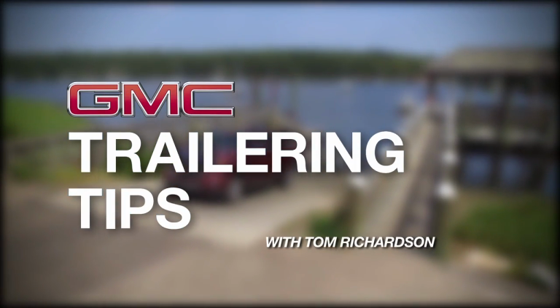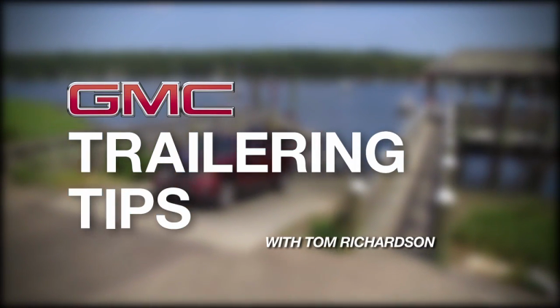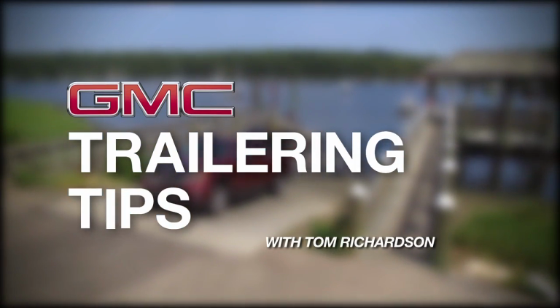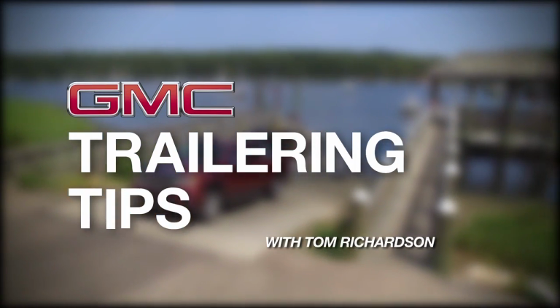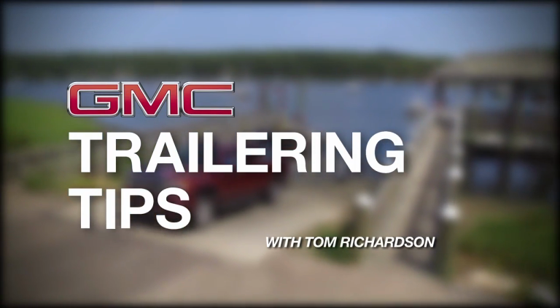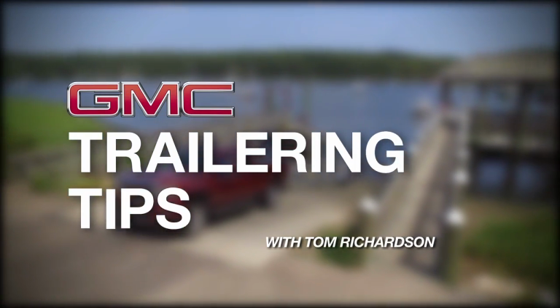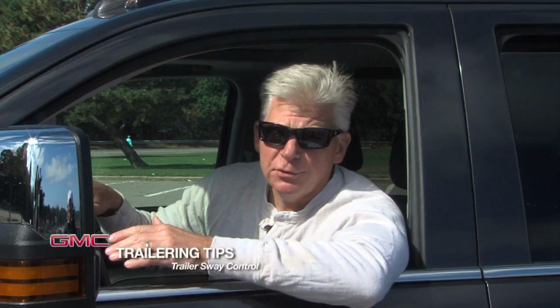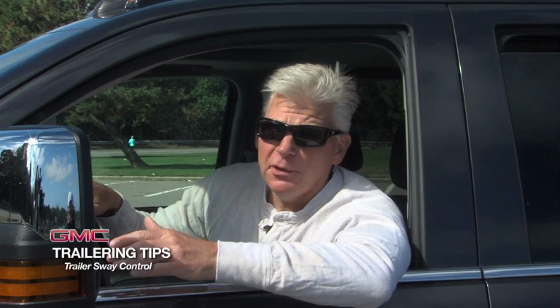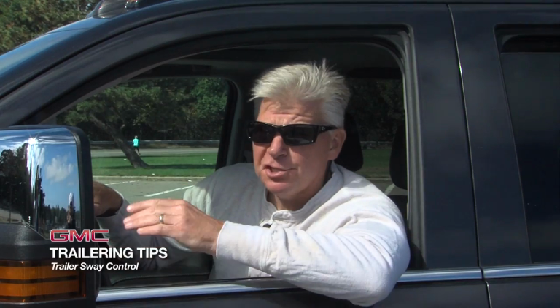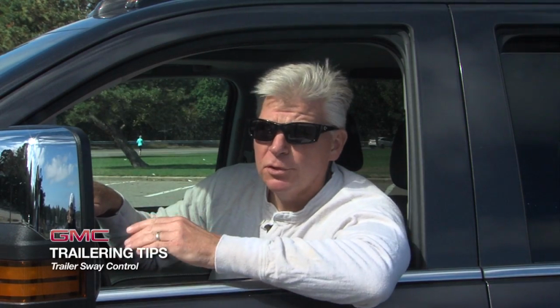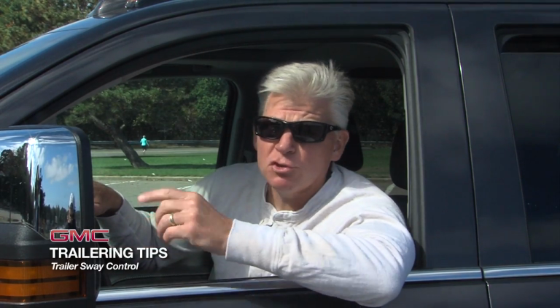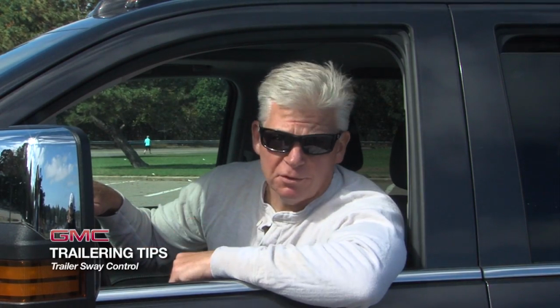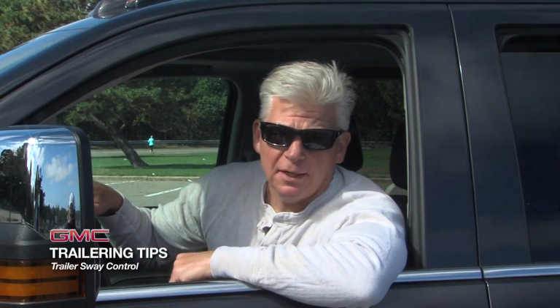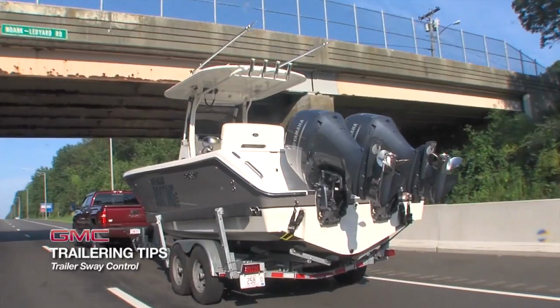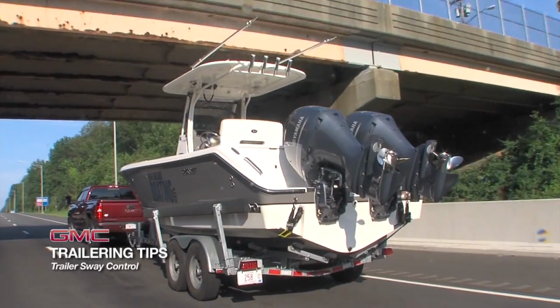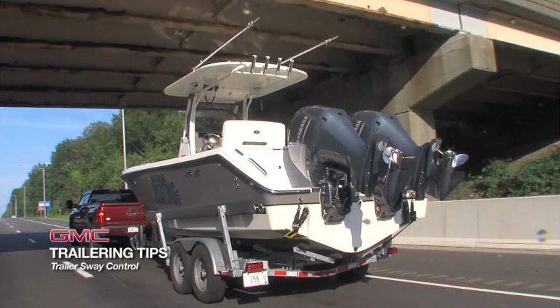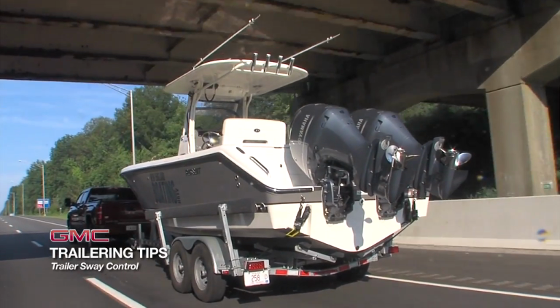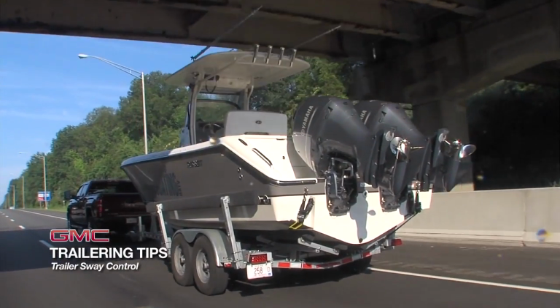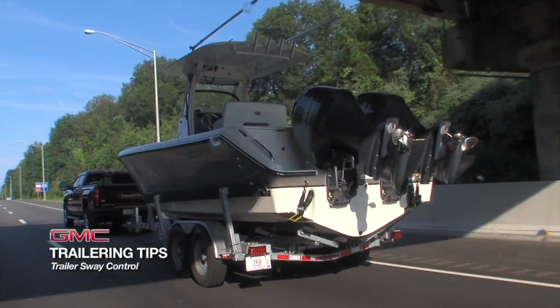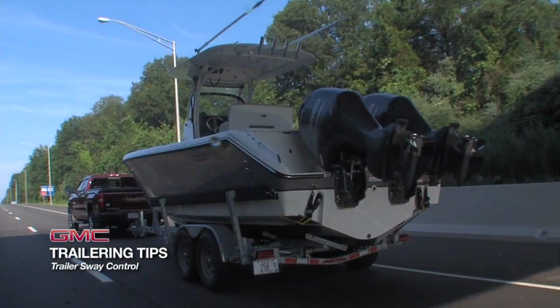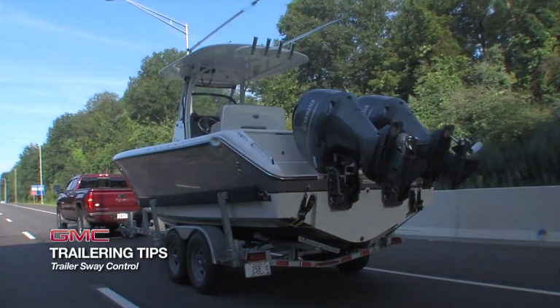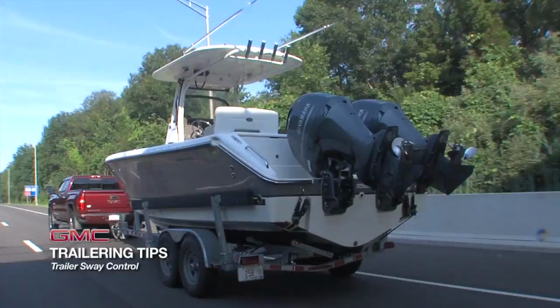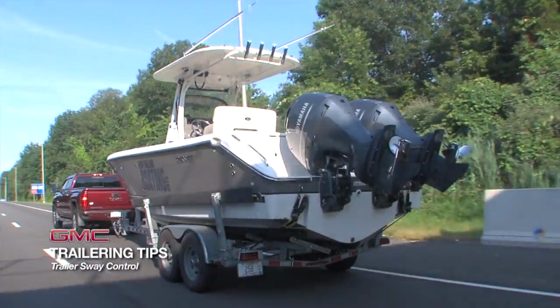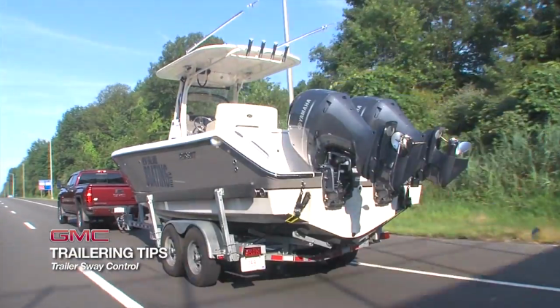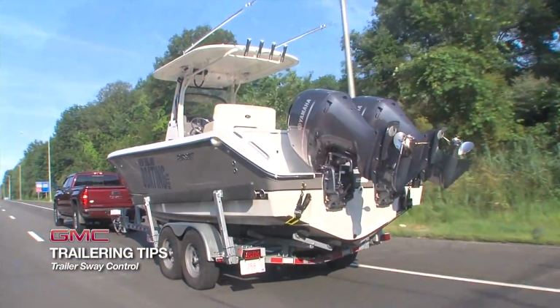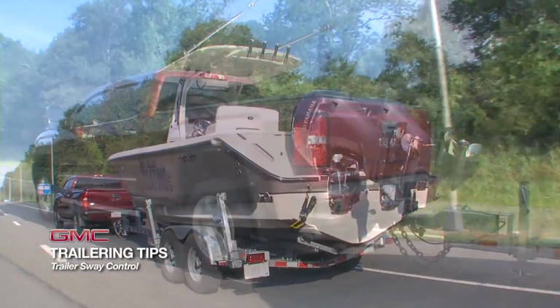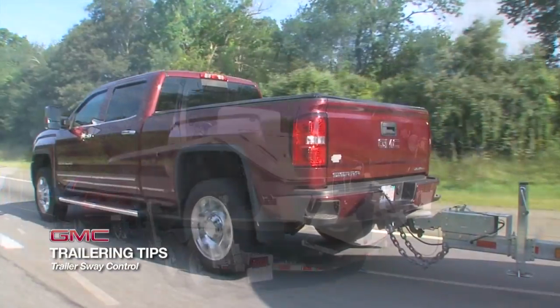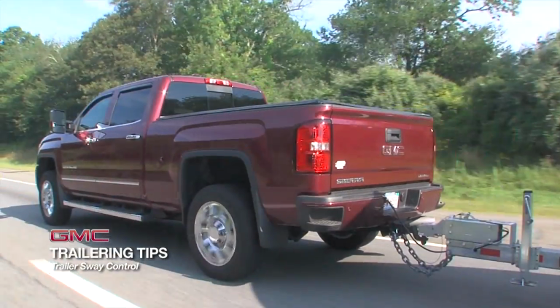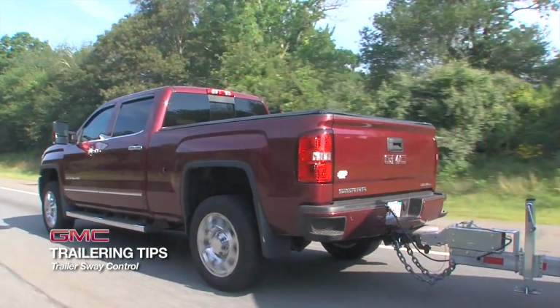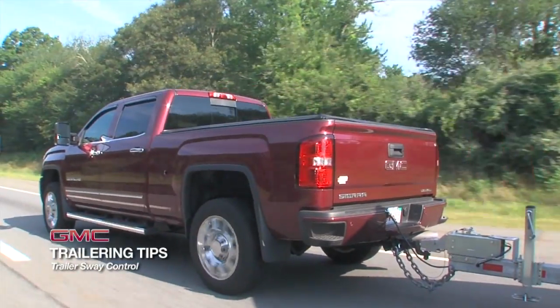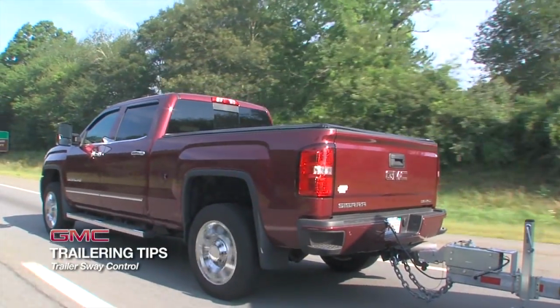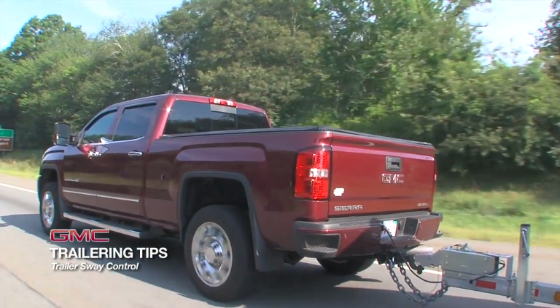When trailering at highway speeds, it's possible to experience an issue known as trailer sway. Trailer sway can be caused by uneven loads, load shifting, wind gusts, turbulence from passing trucks, and quick steering maneuvers.